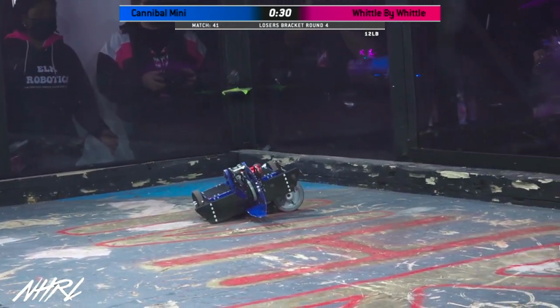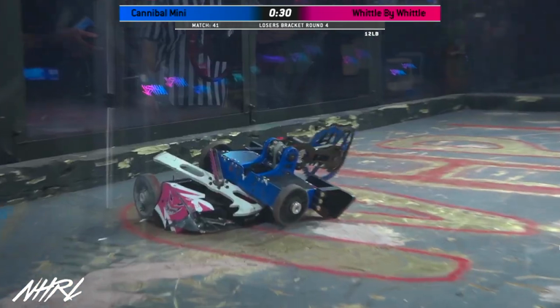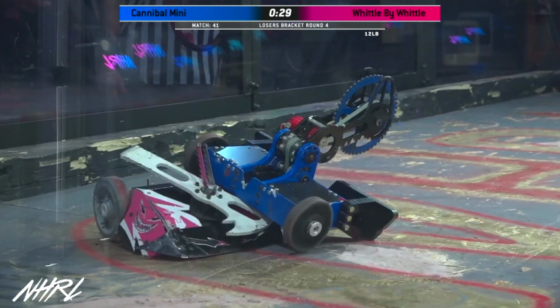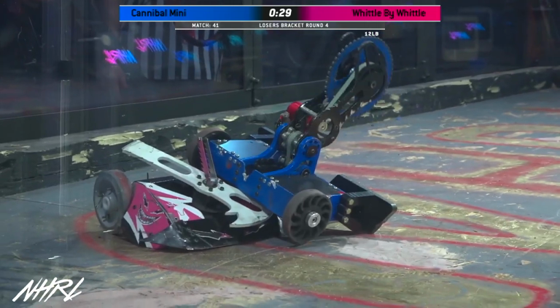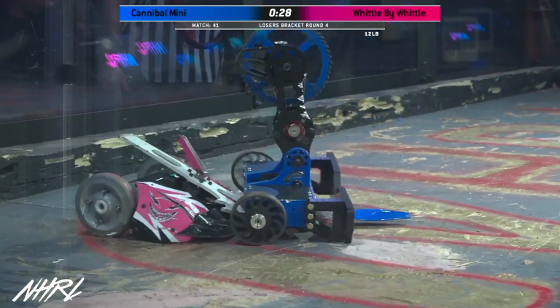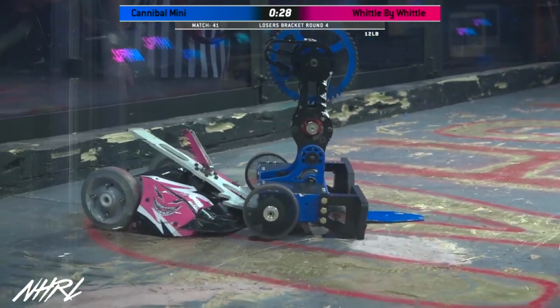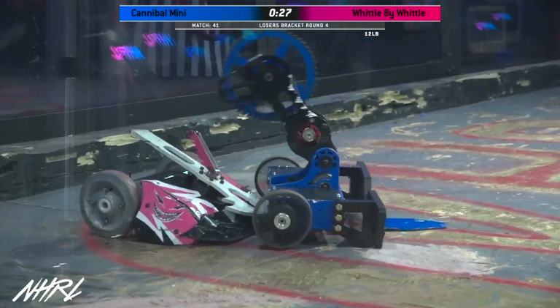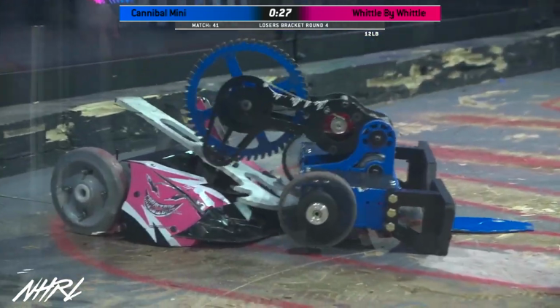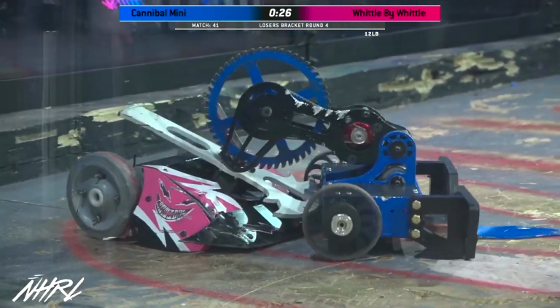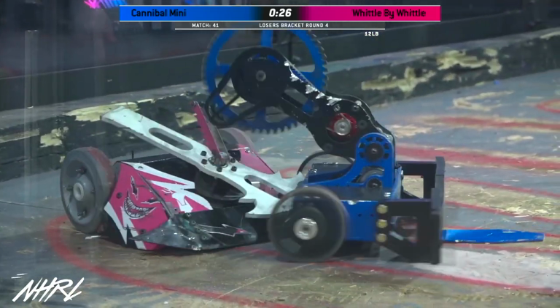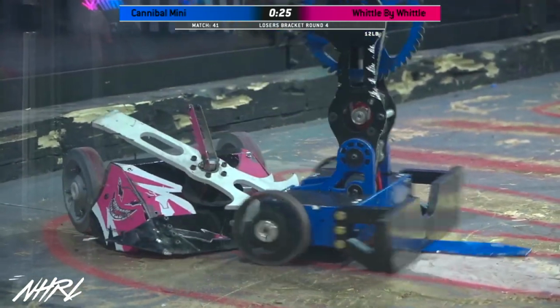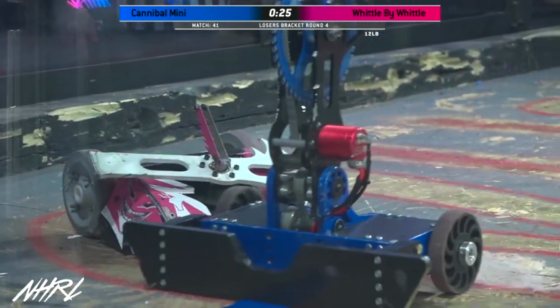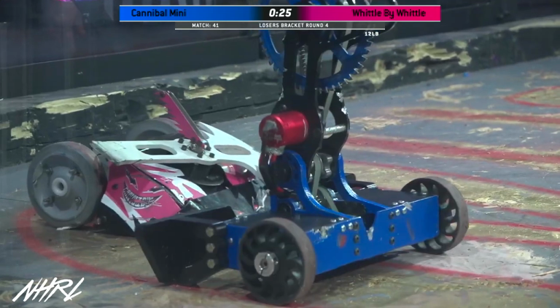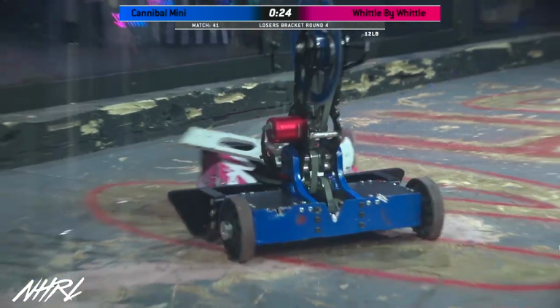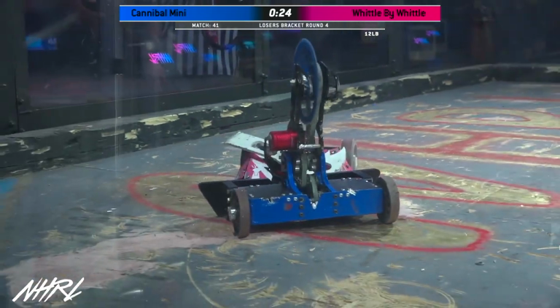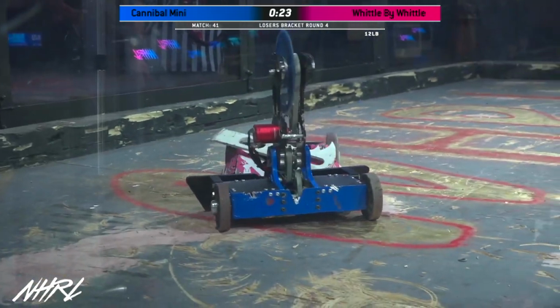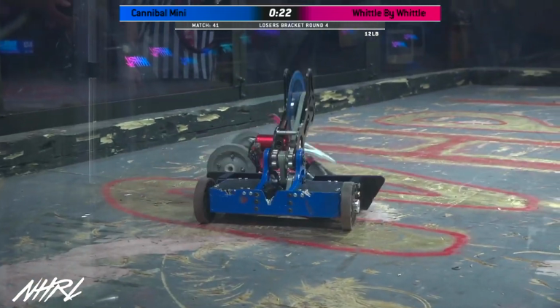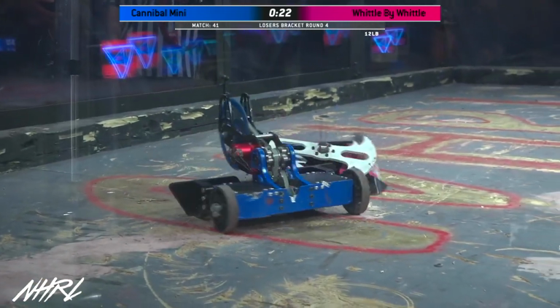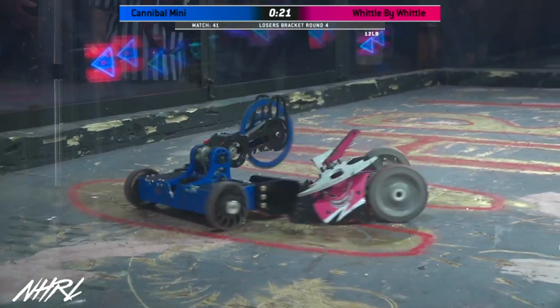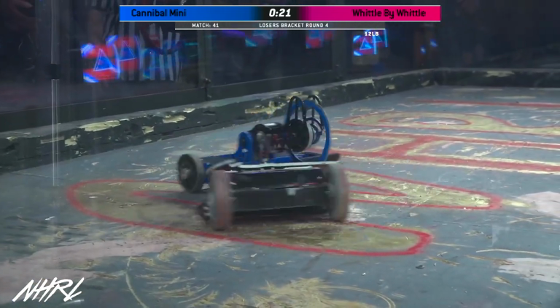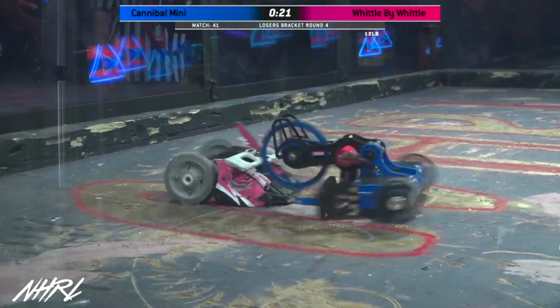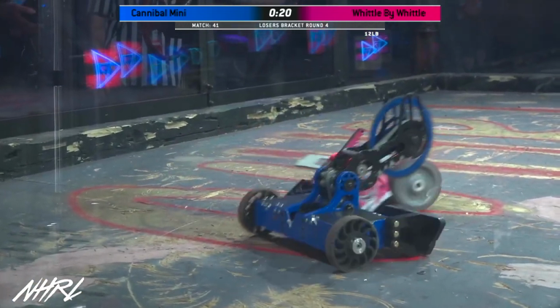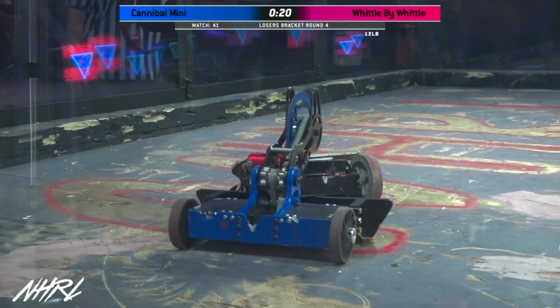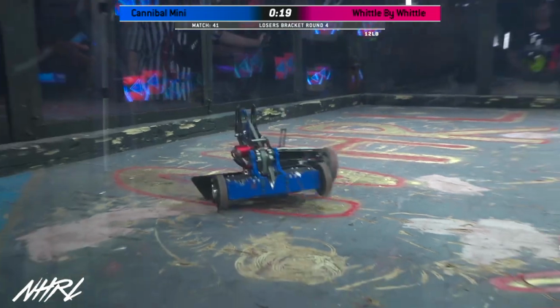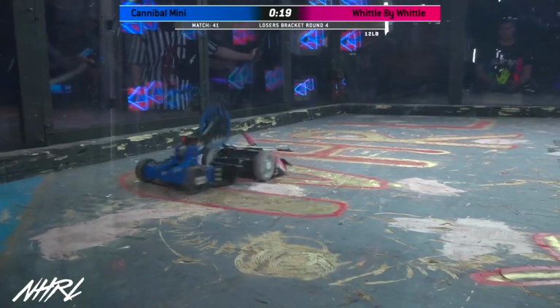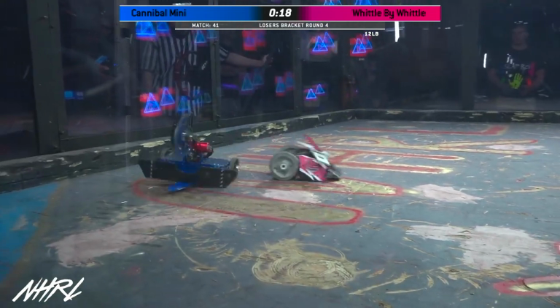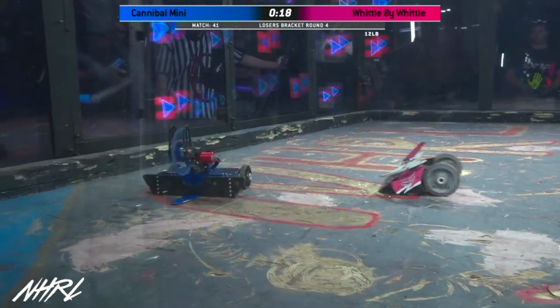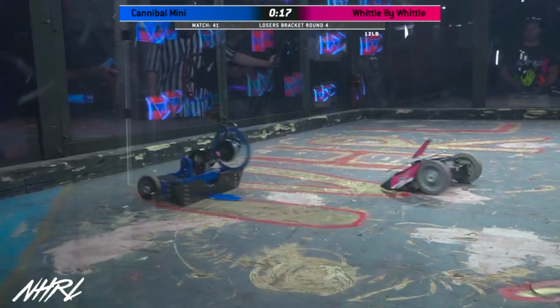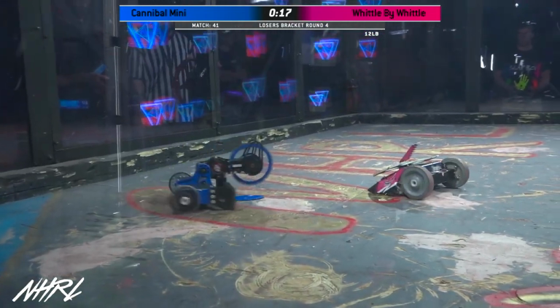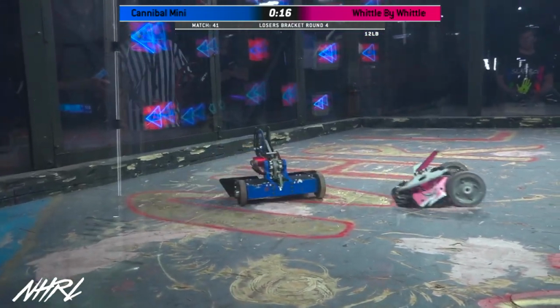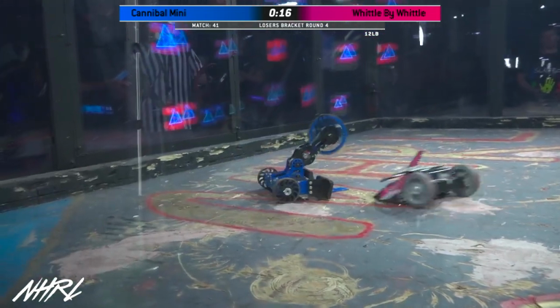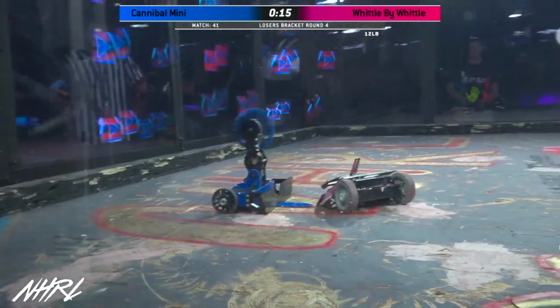I think he's just getting a little bit of self-righting practice in here. 25 seconds left in this match. And there he goes, coming back down. Nice dodge there by Cannibal Mini, but Widdle by Widdle still able to get a little bit of a hit in there.